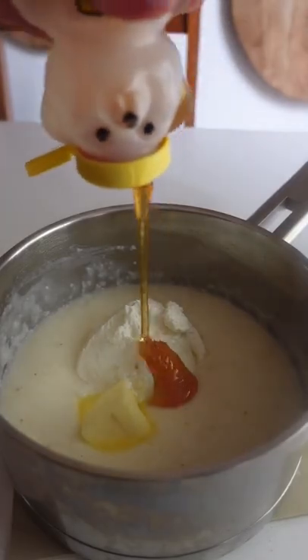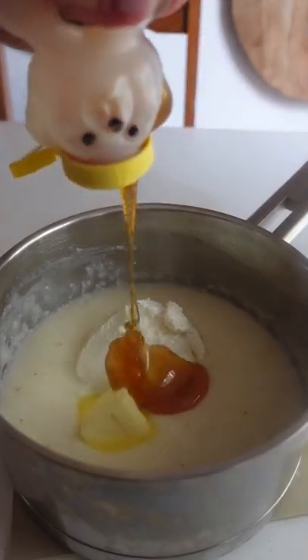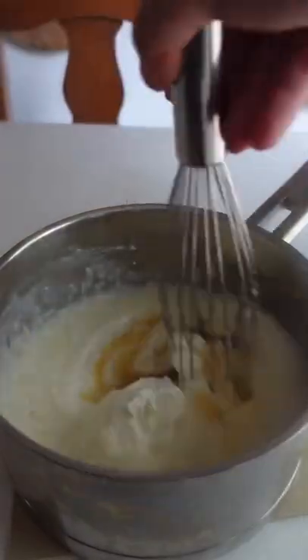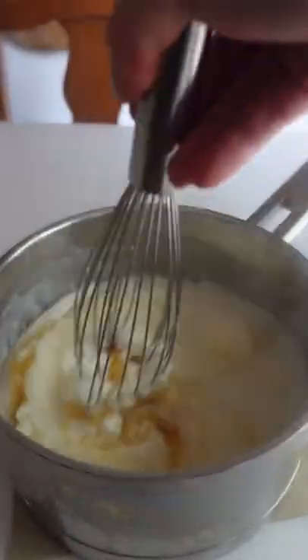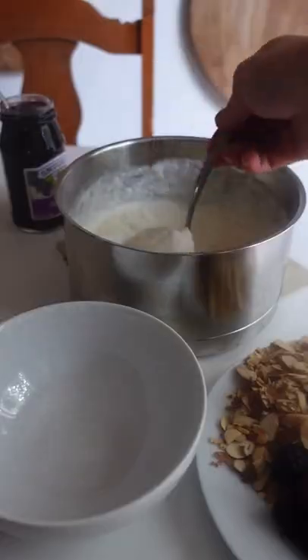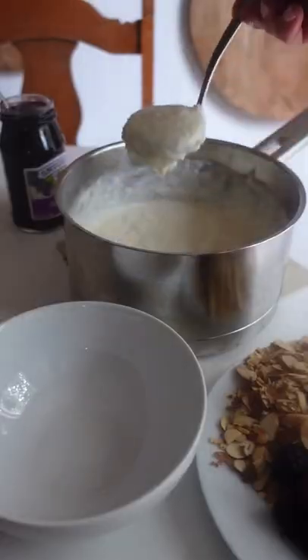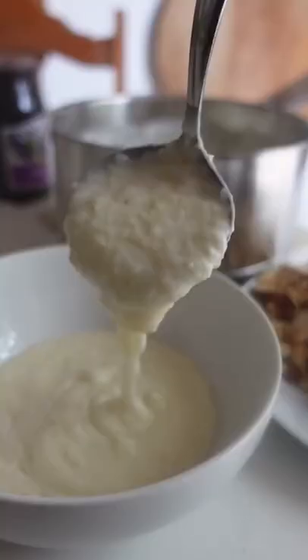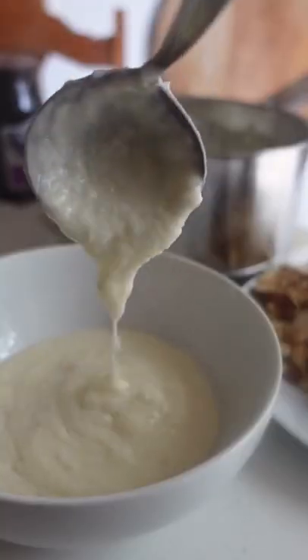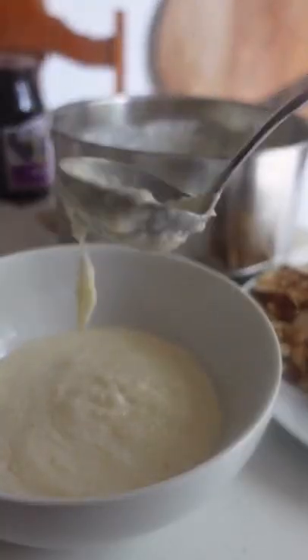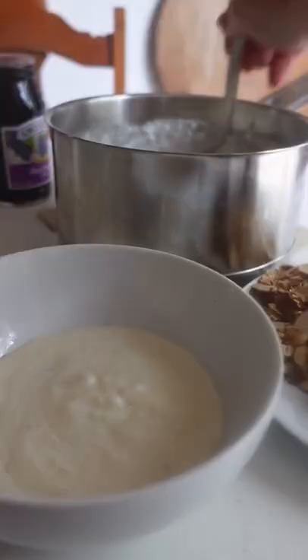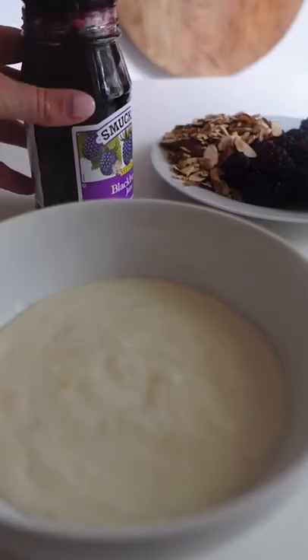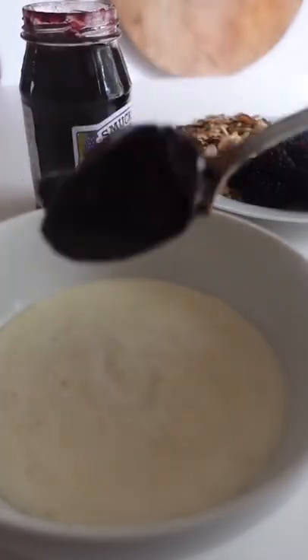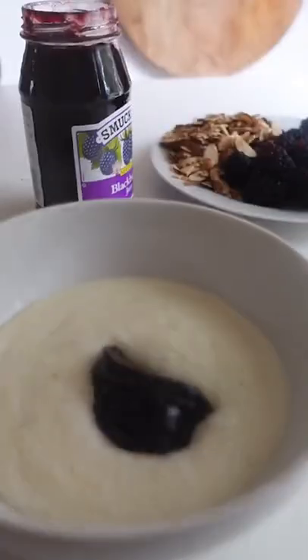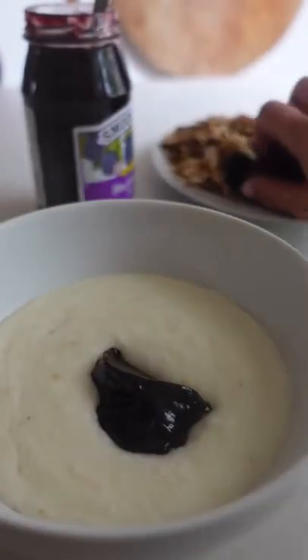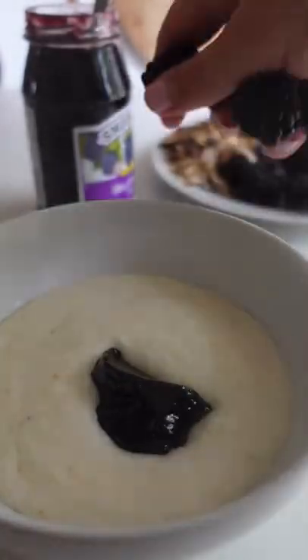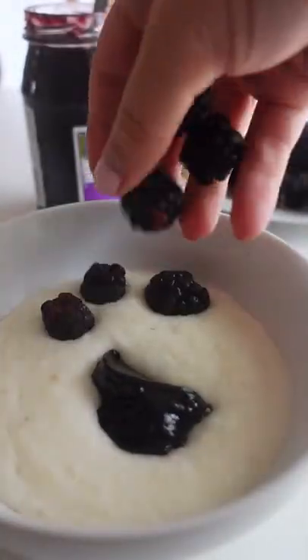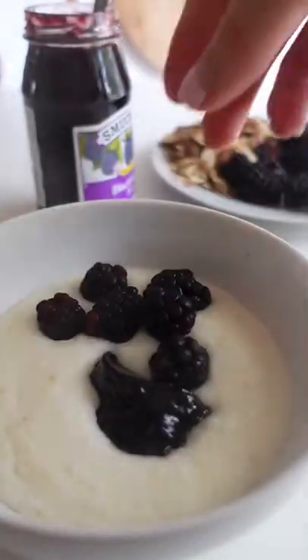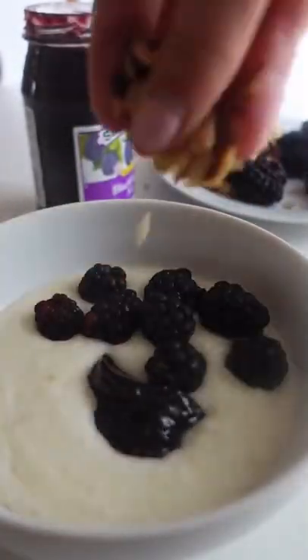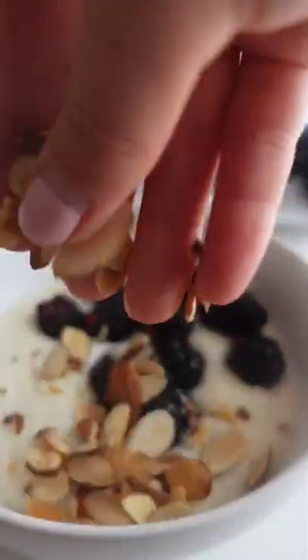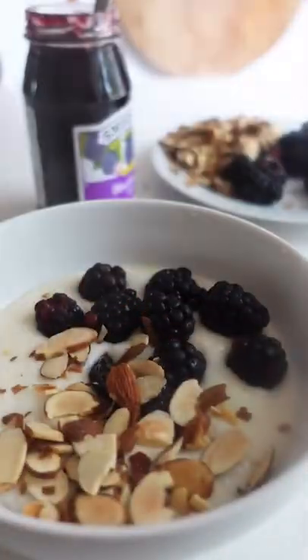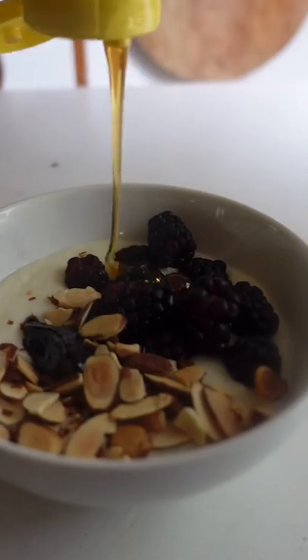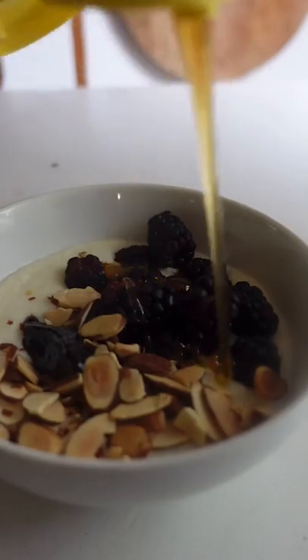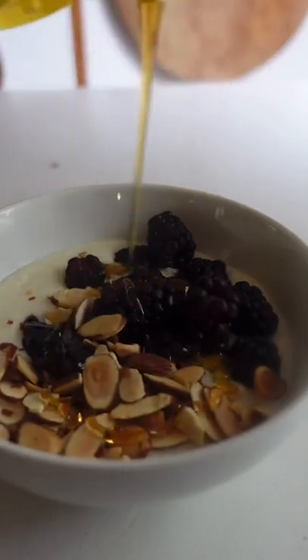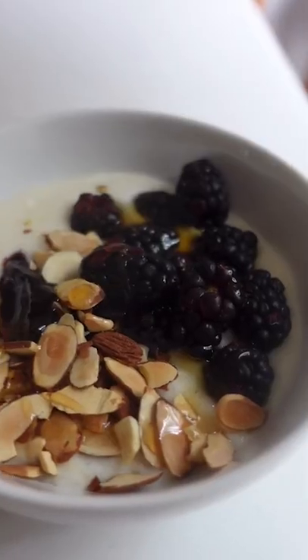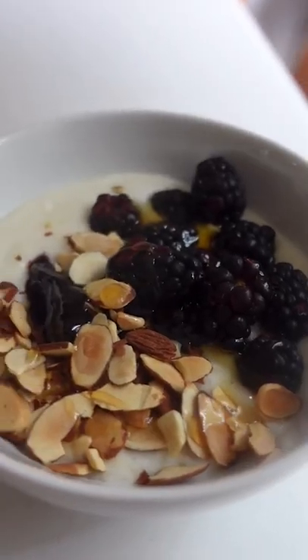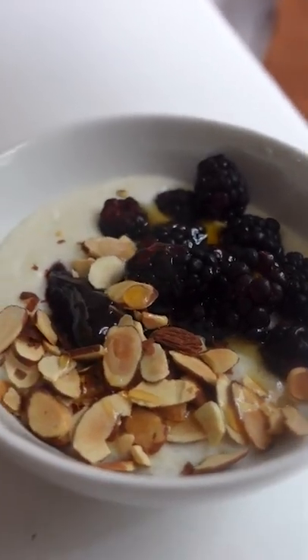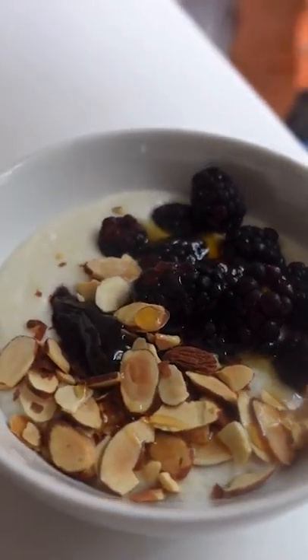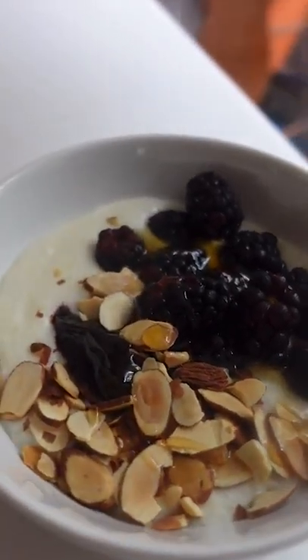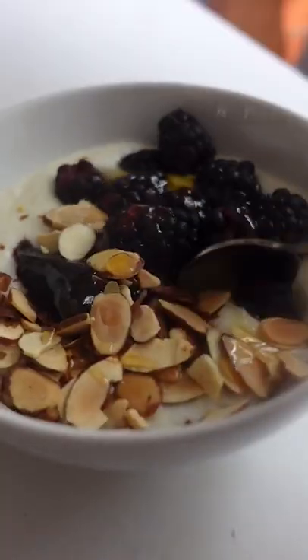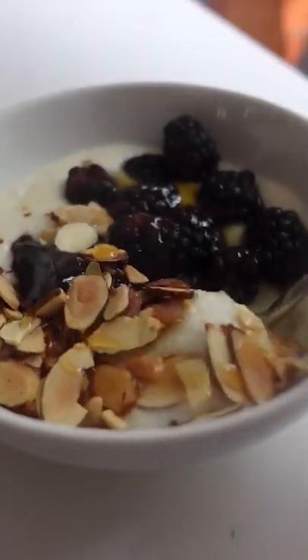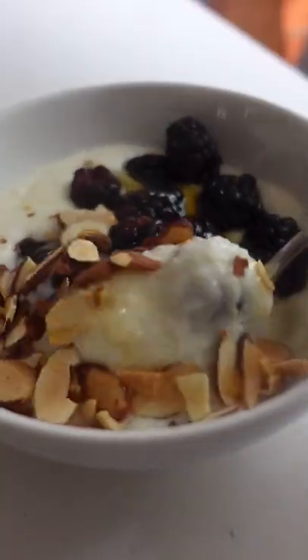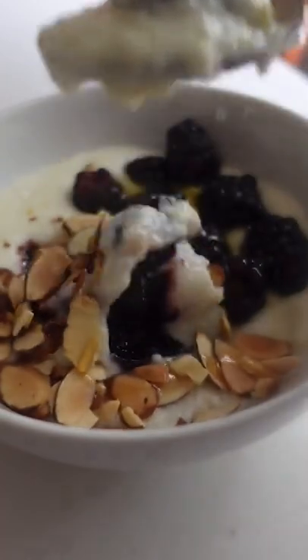Once they're cooked, stir in plain Greek yogurt, butter, and honey. Top it with a dollop of seedless blackberry jam, fresh blackberries, and some toasted almonds. I love to drizzle the berries and nuts with a little more honey because it's pretty and delicious. At first I was skeptical of these sweet grits, but one bite changed my mind.